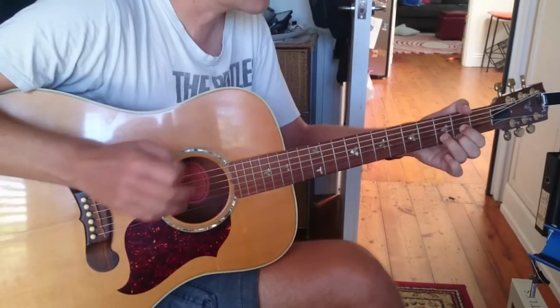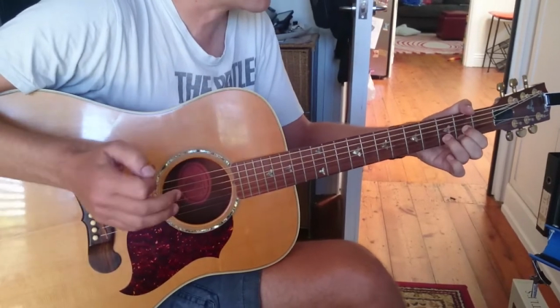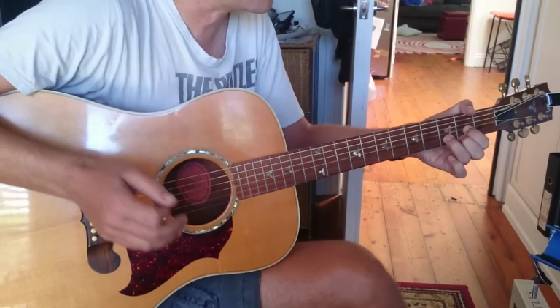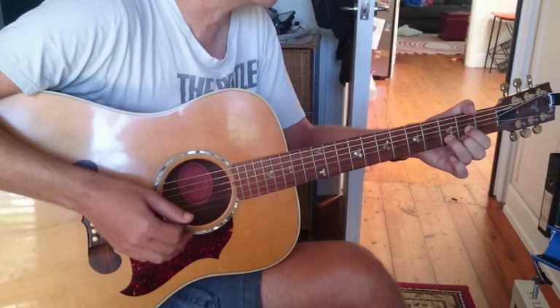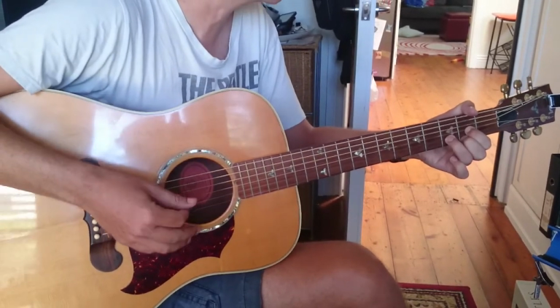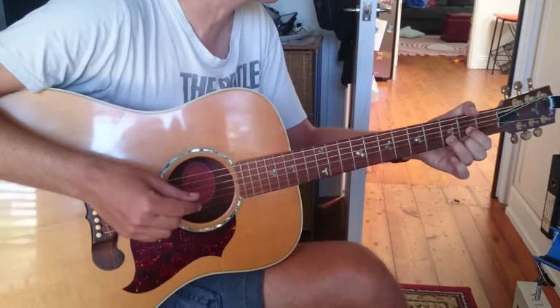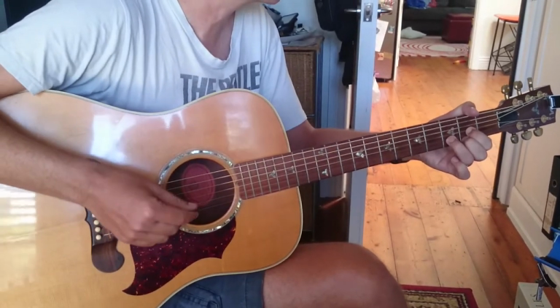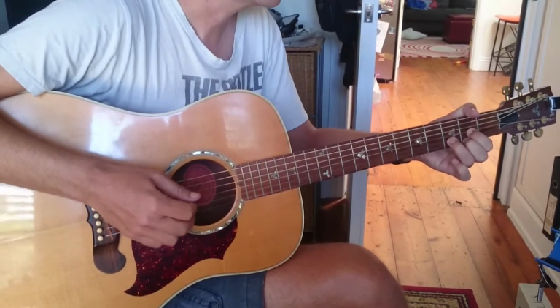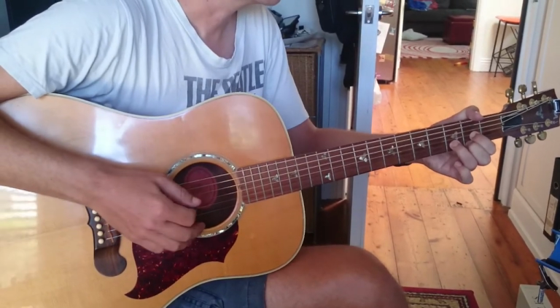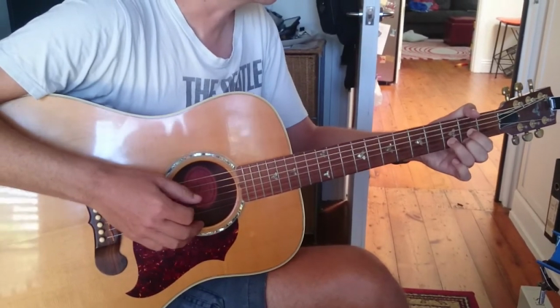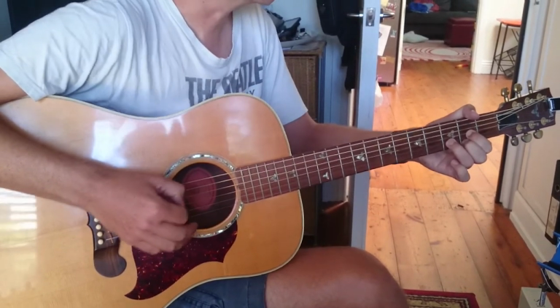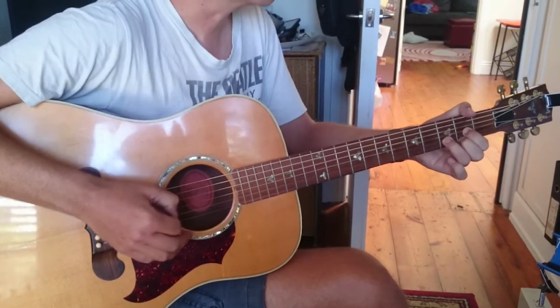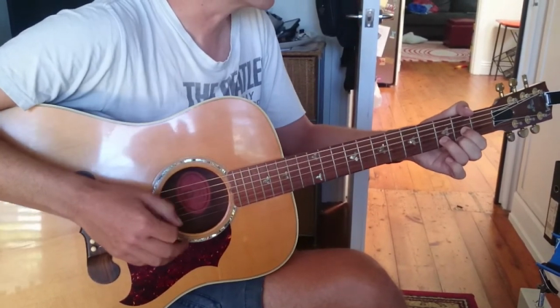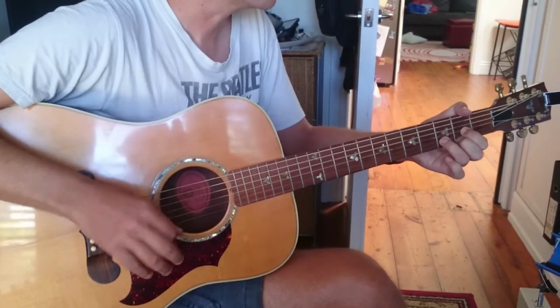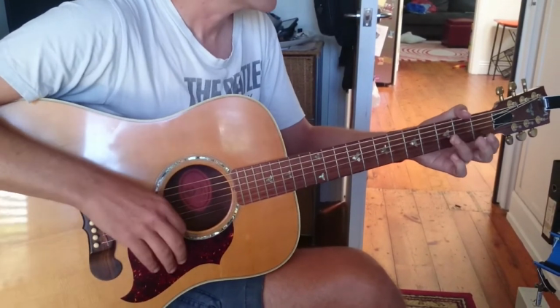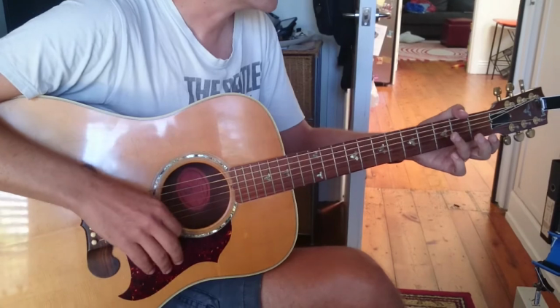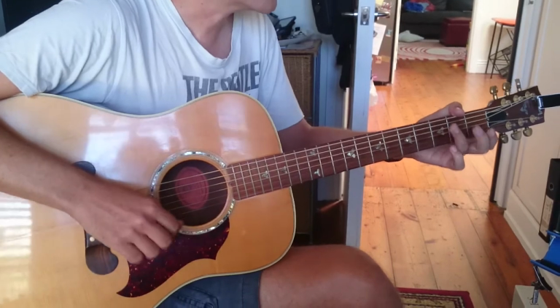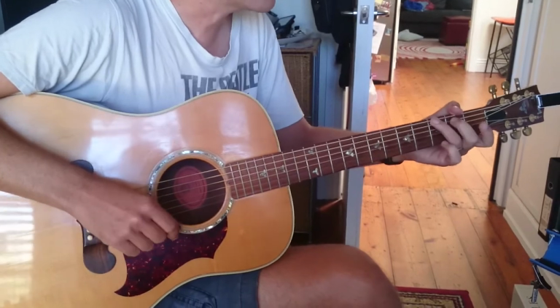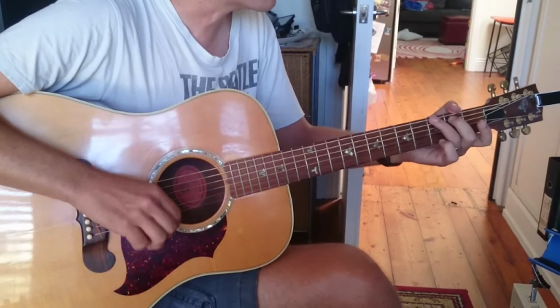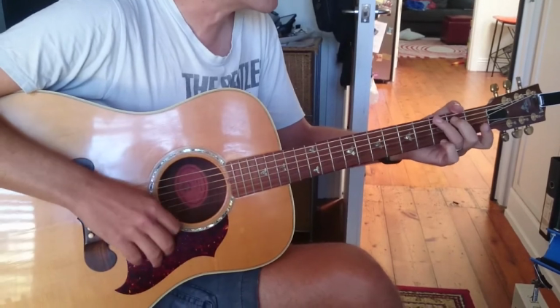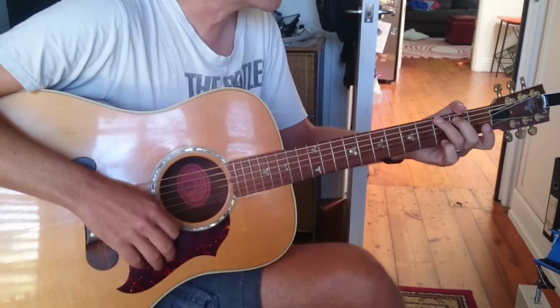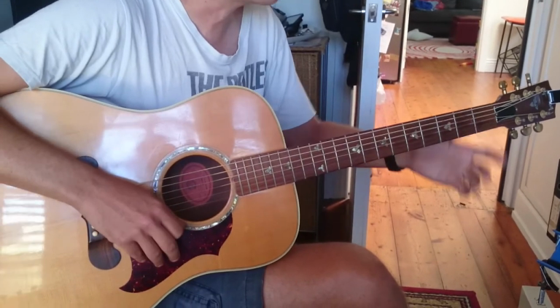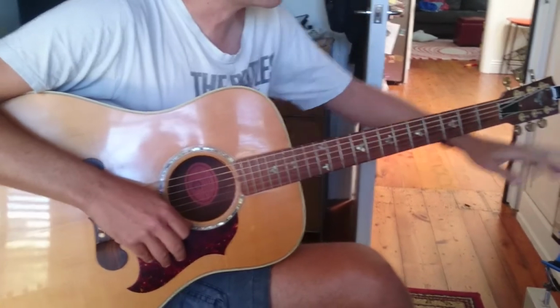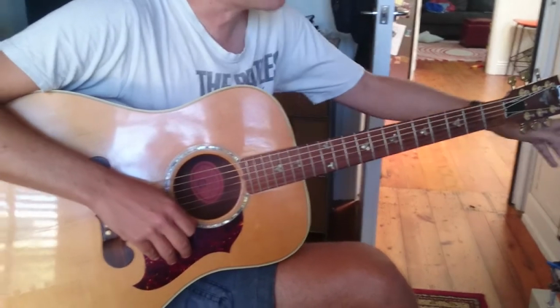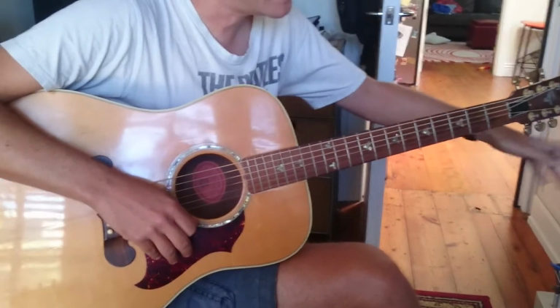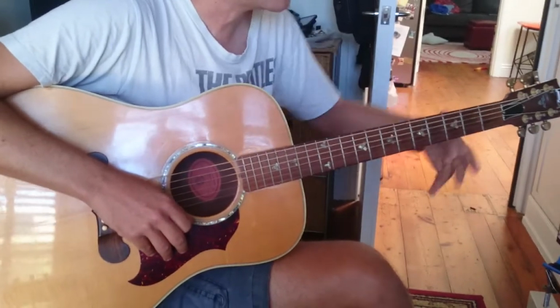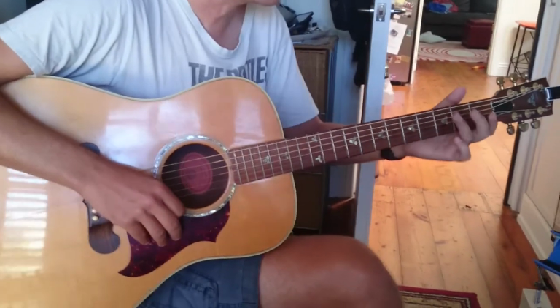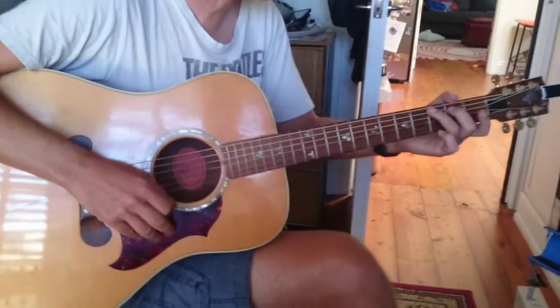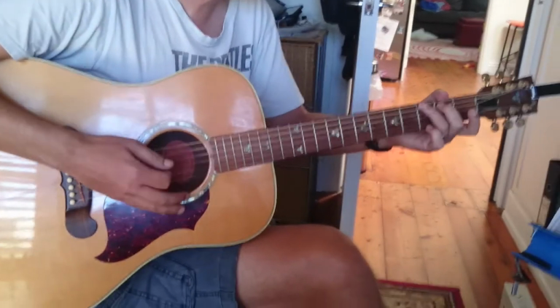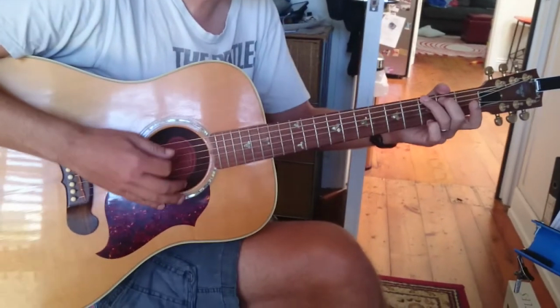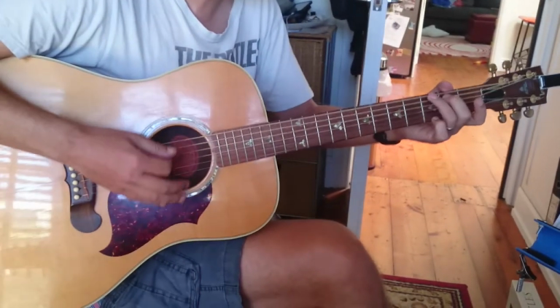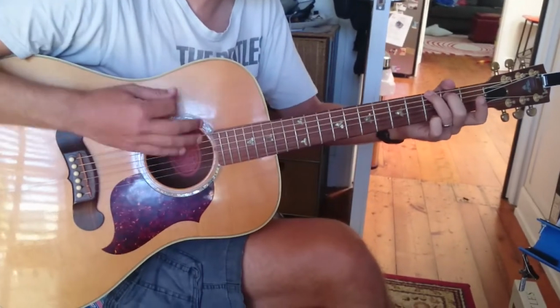That's the whole verse. It's pretty straightforward — you can get the chords, you'll figure it out. Okay, so then we've got a bridge. That repeats, and then we have a bridge. So we're going to go...